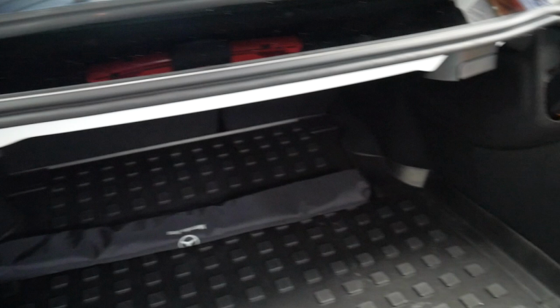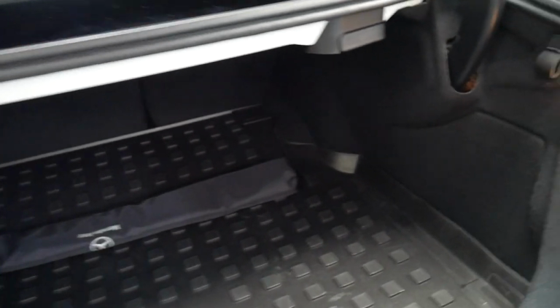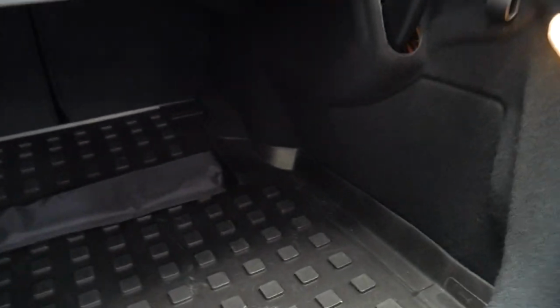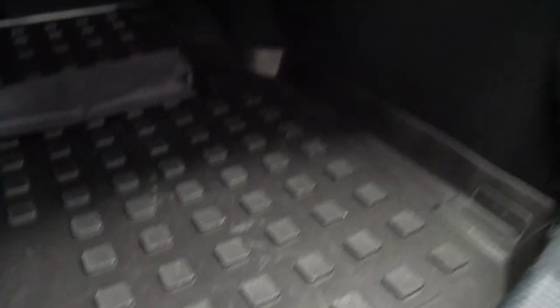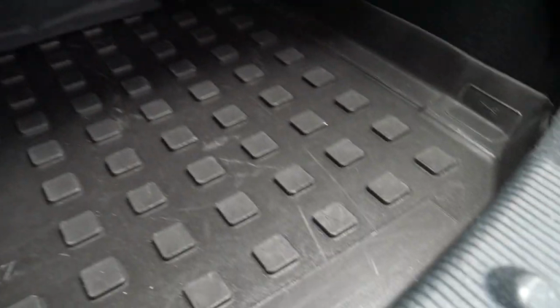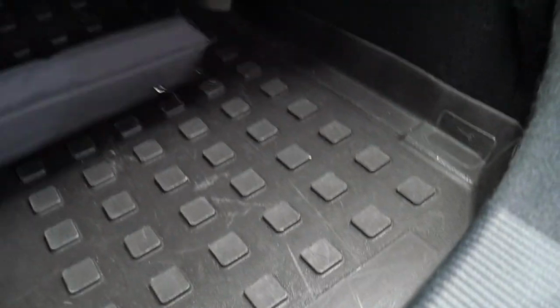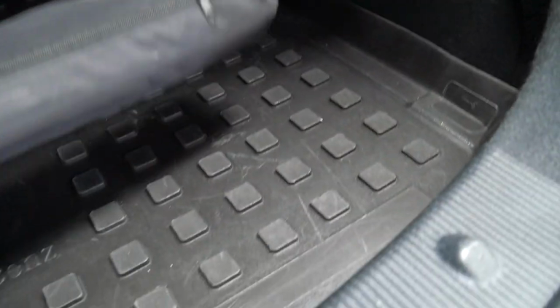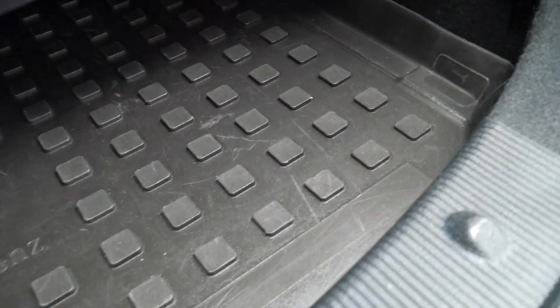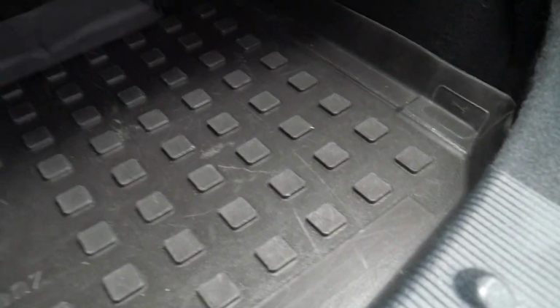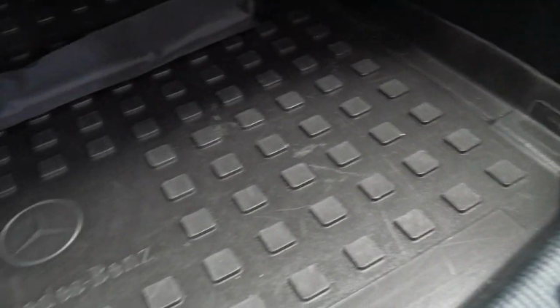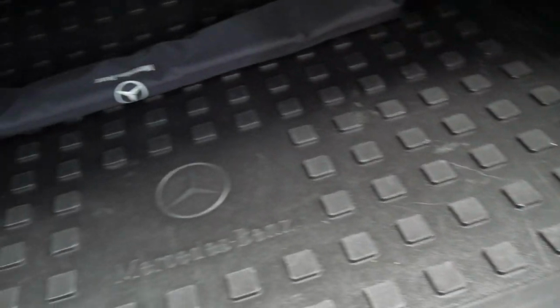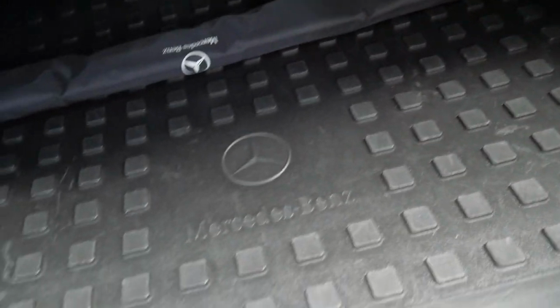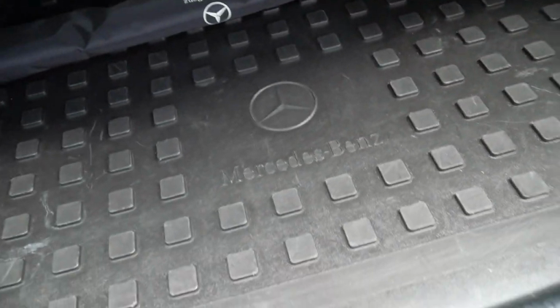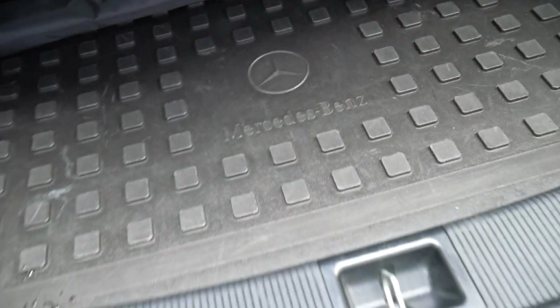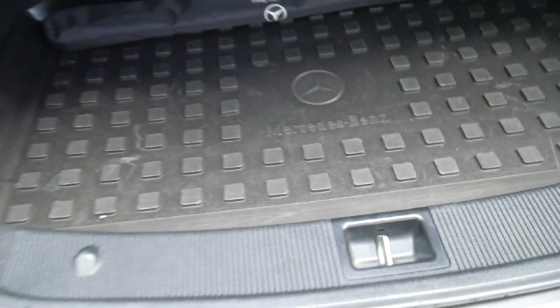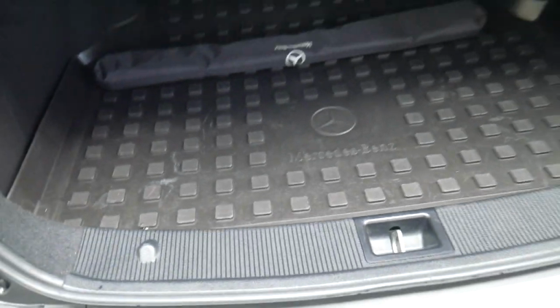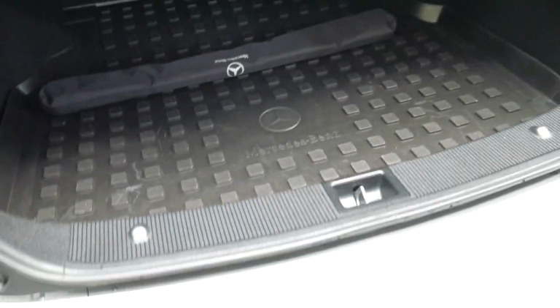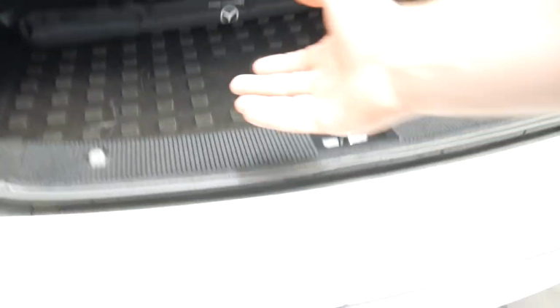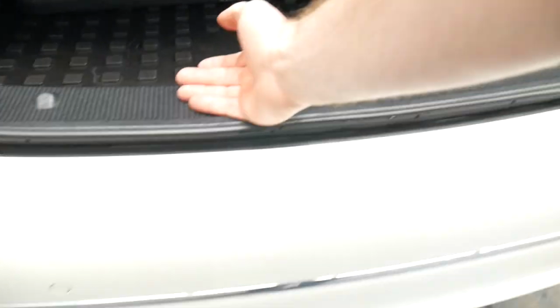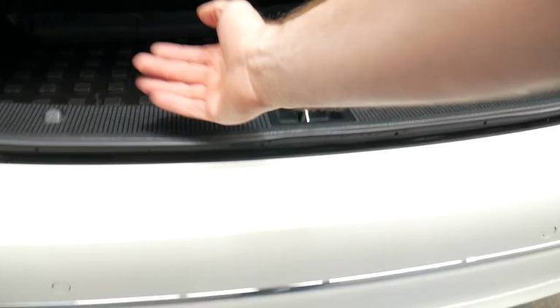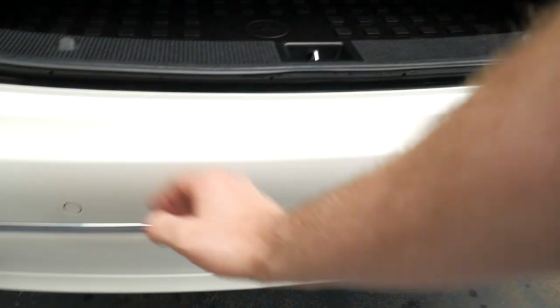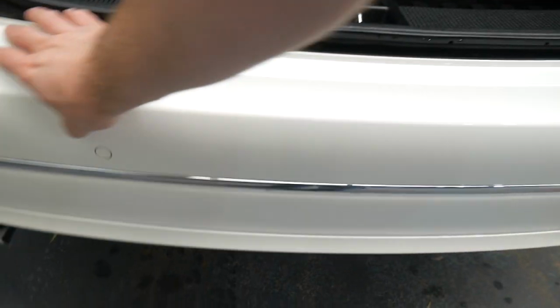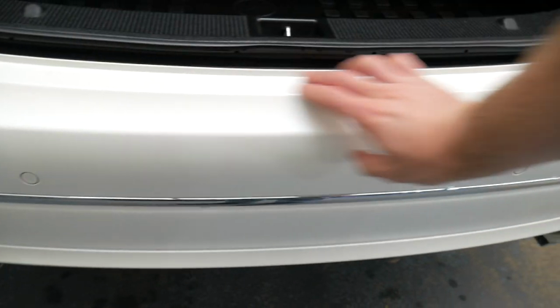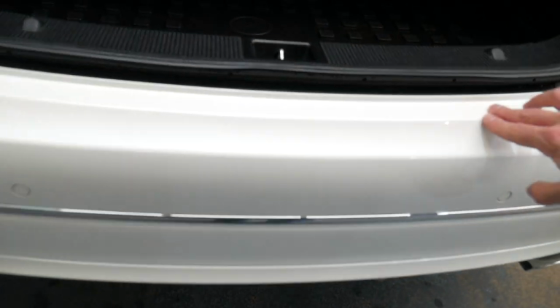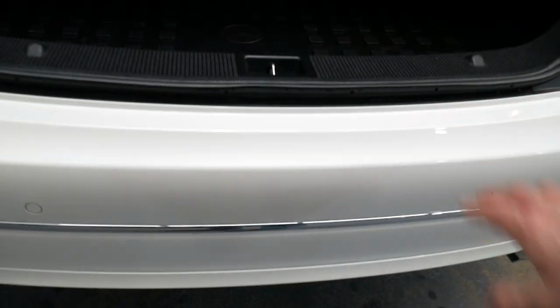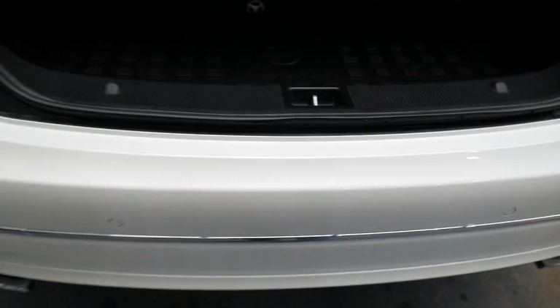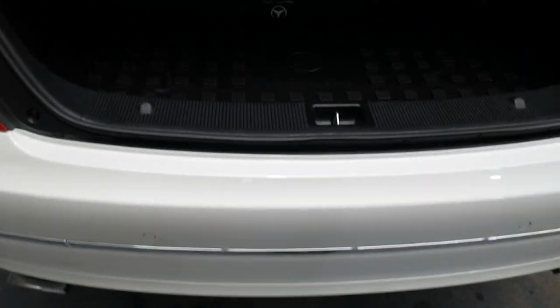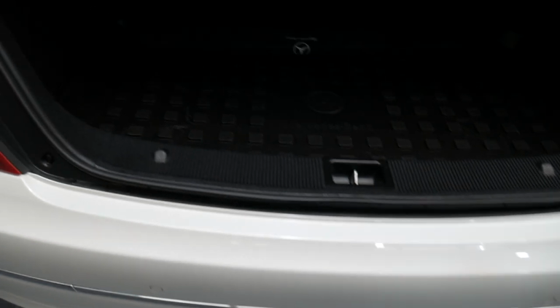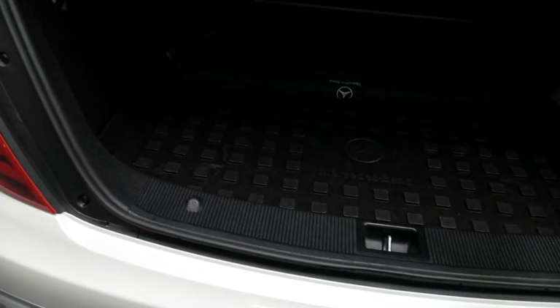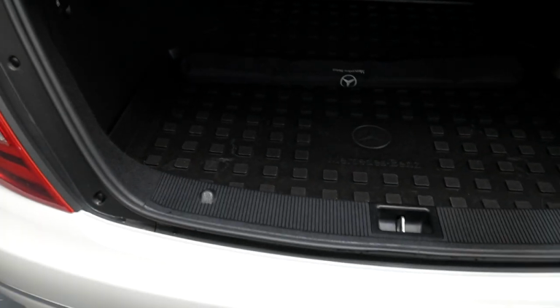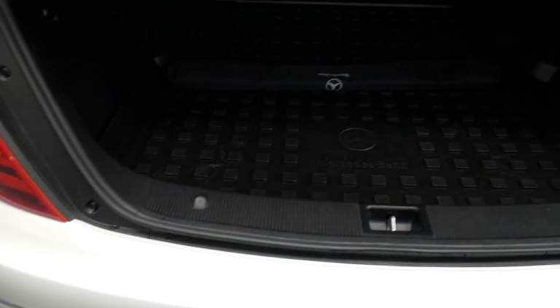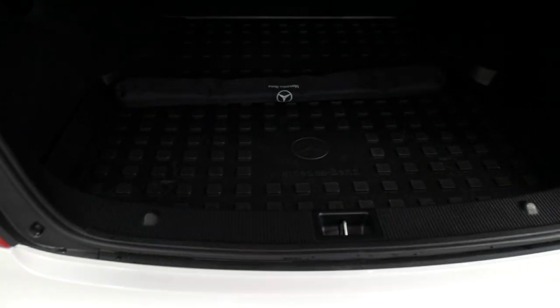The back seat folds down, and in here is actually something that fits in the back. When you open the boot you can fold it out so you don't get scratches from loading luggage in and out.